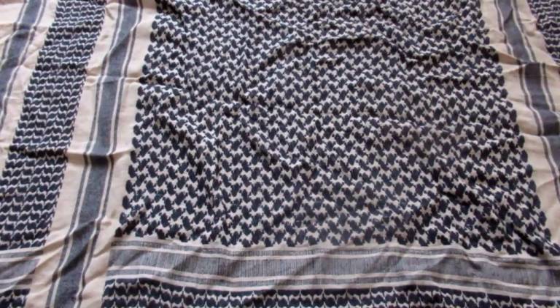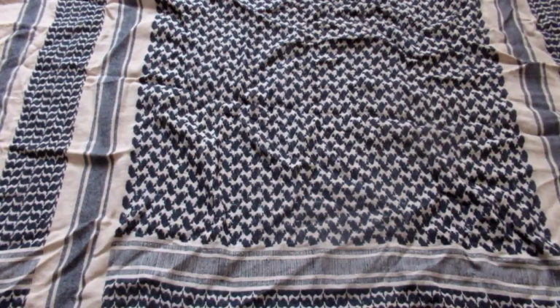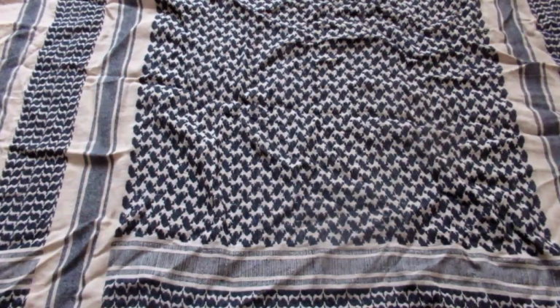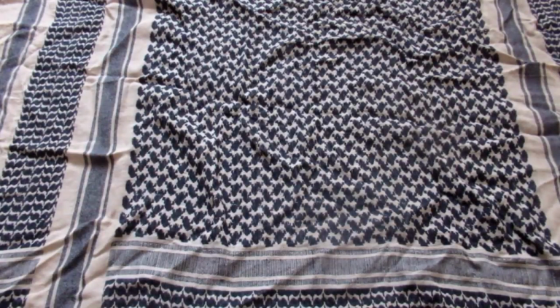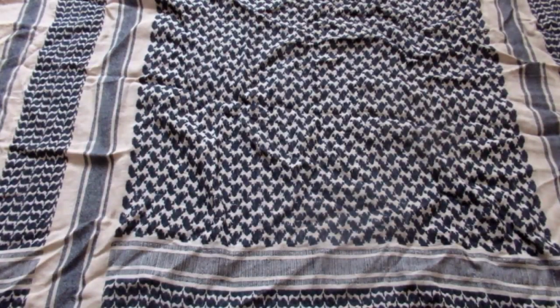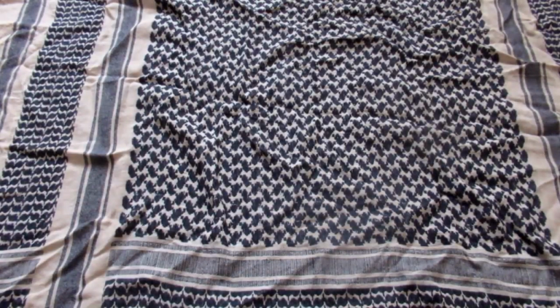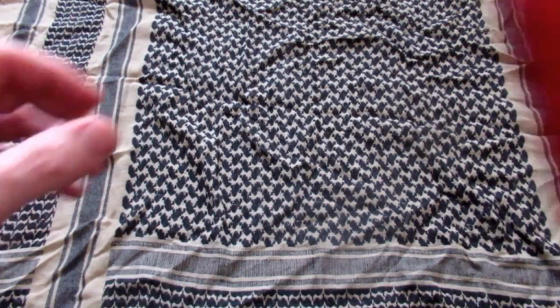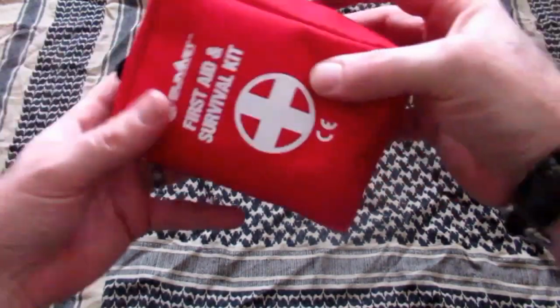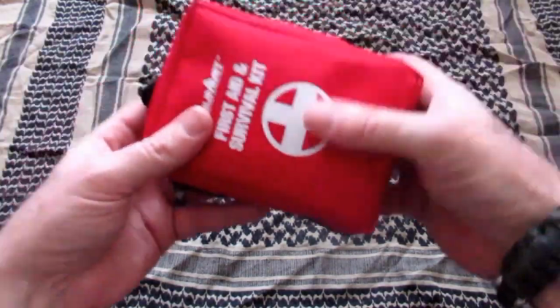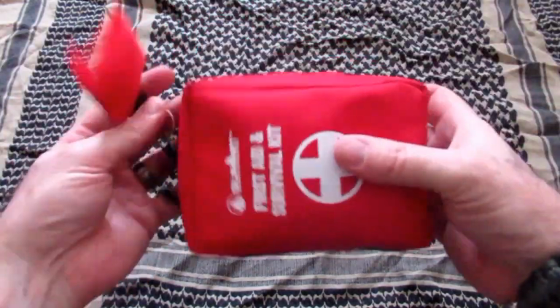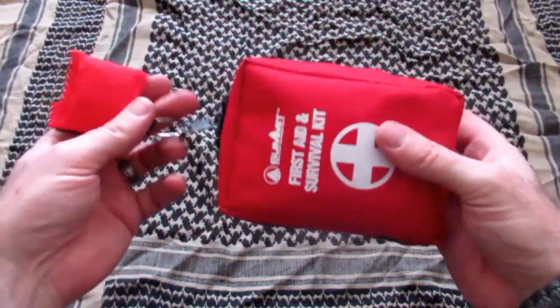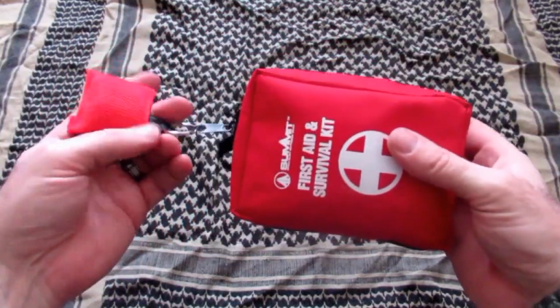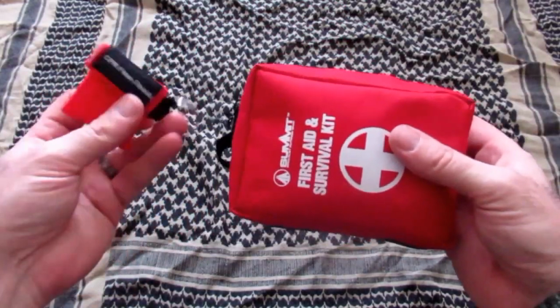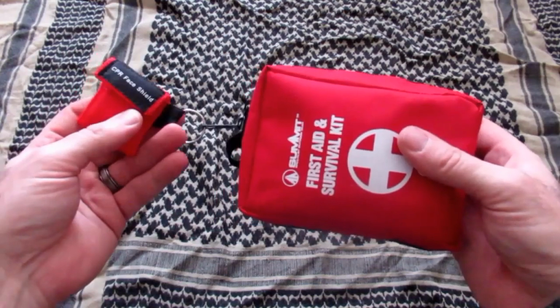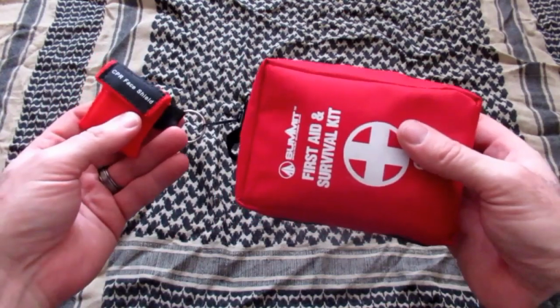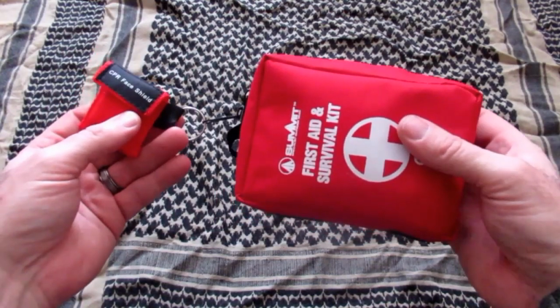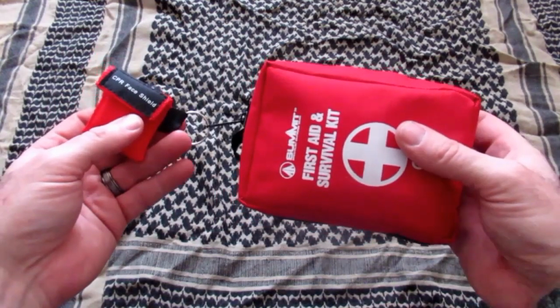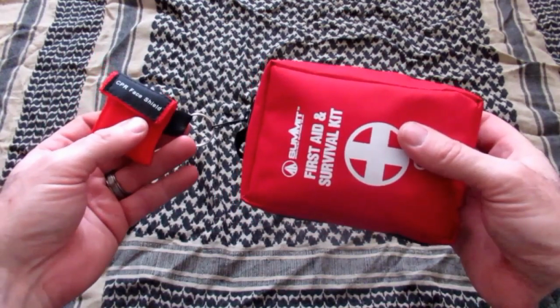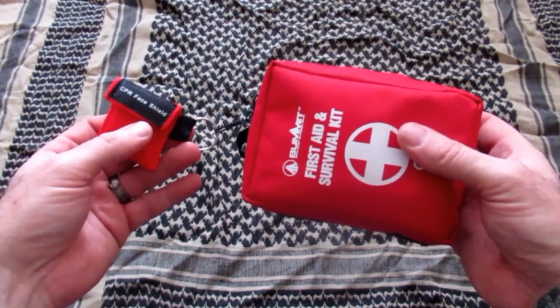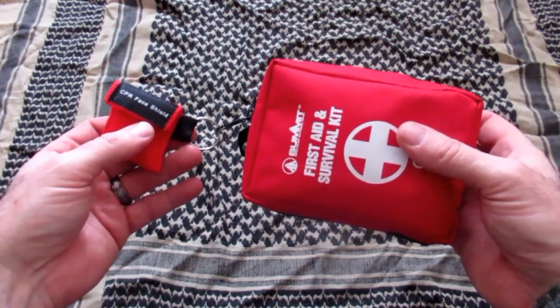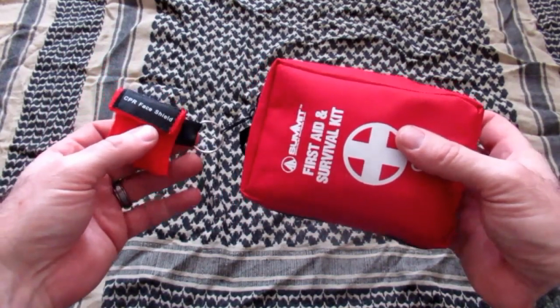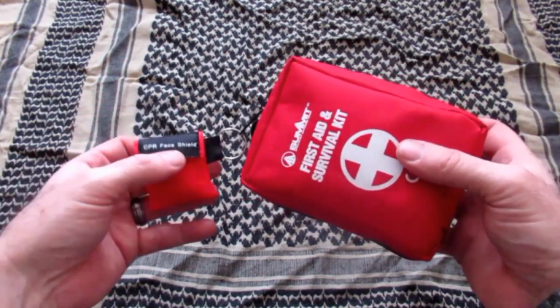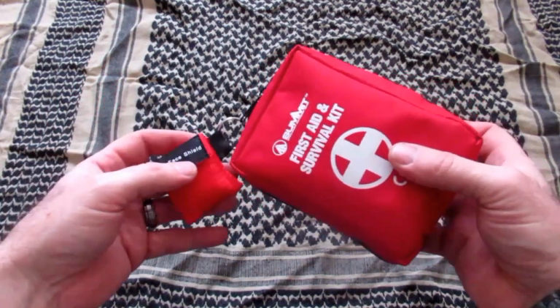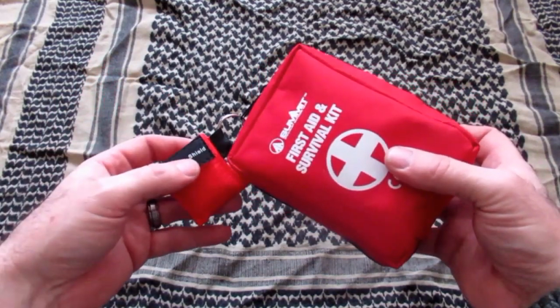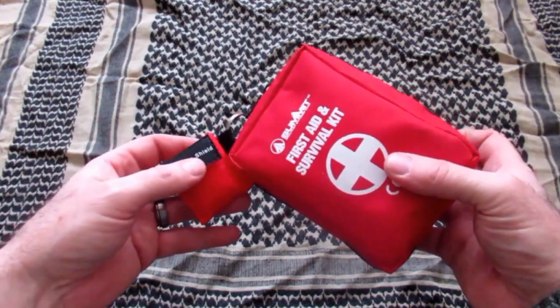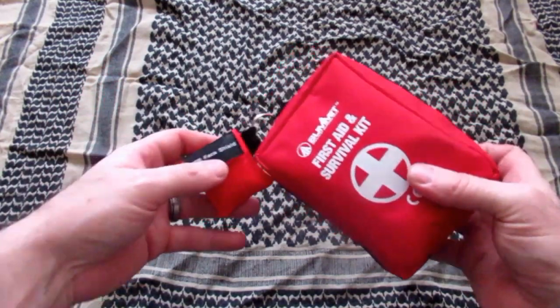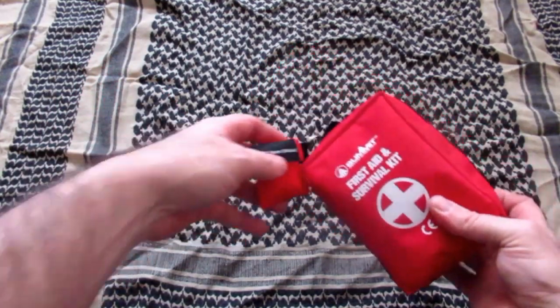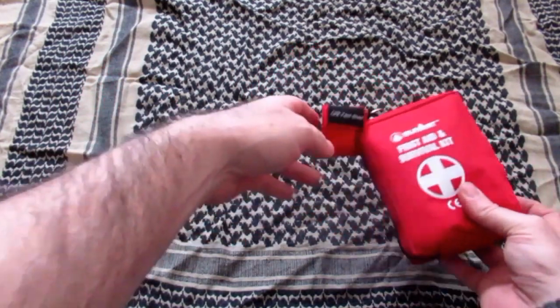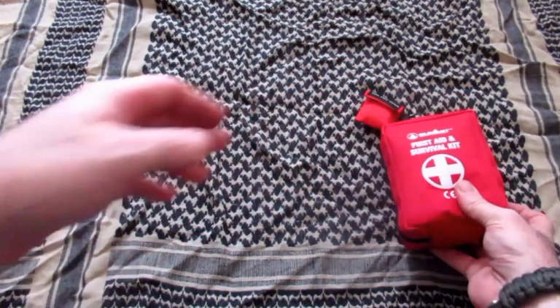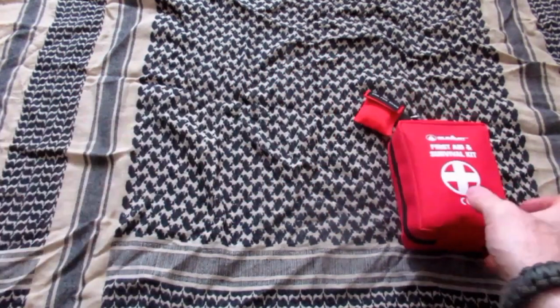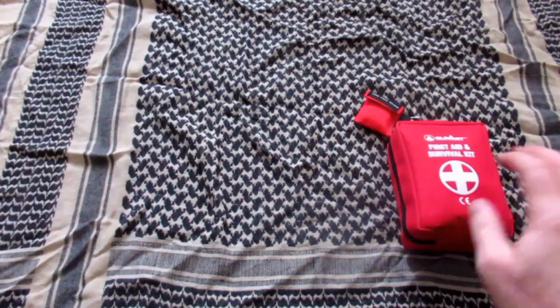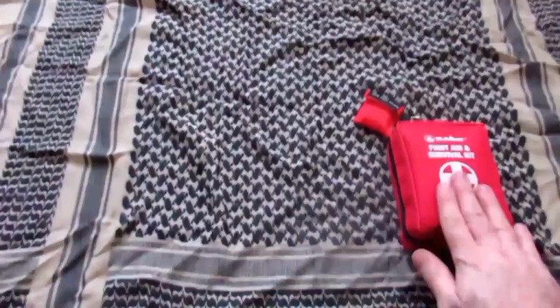Firstly, a first aid kit. Every car should have one of these, I think. This particular one I've done a video on before, so I'll put the link up here so you can have a look at its contents if you want. But yeah, first aid kit.